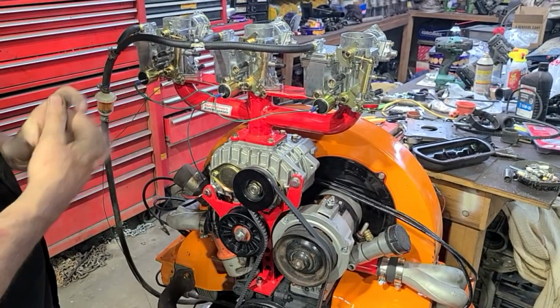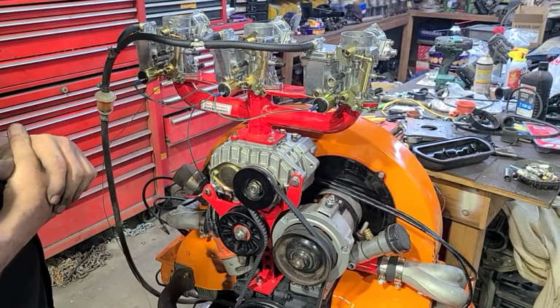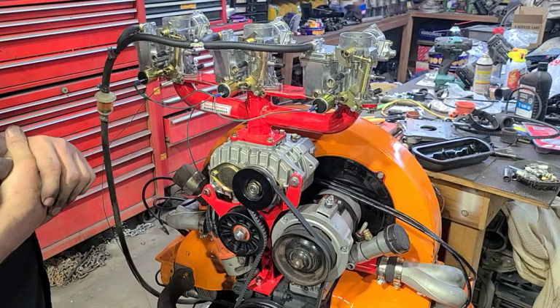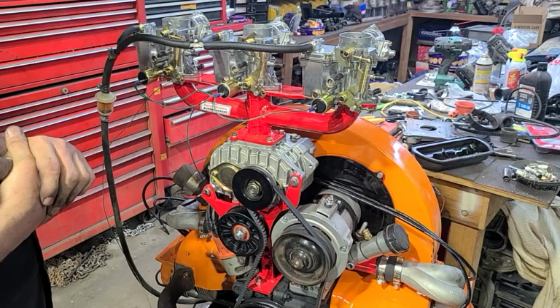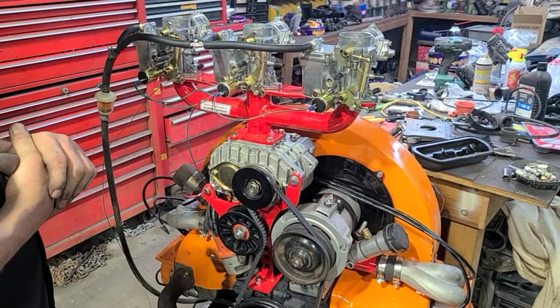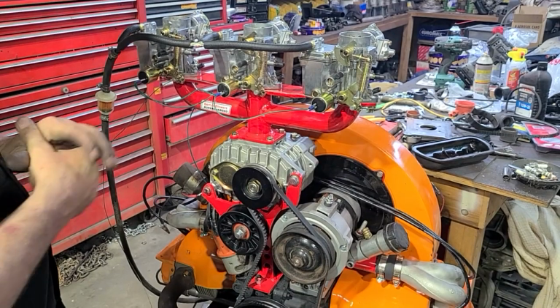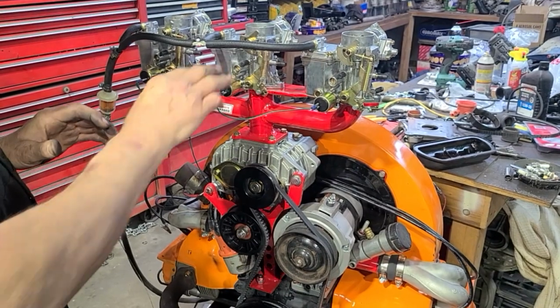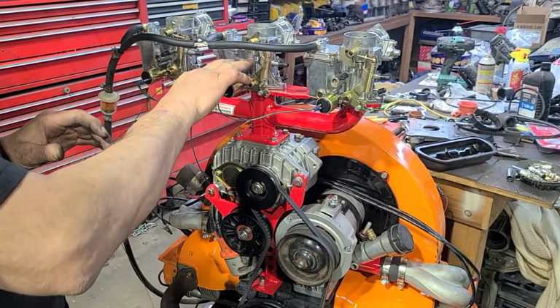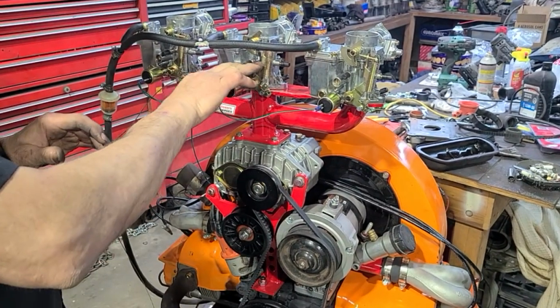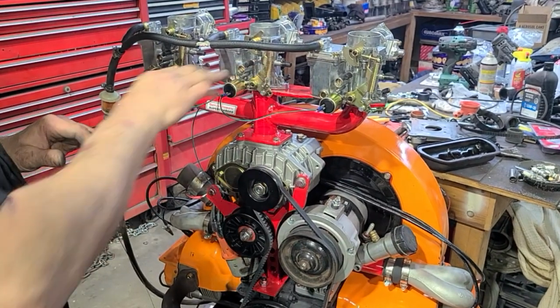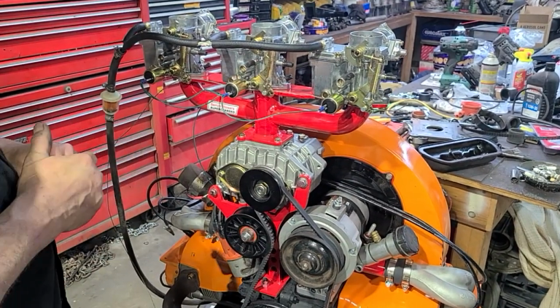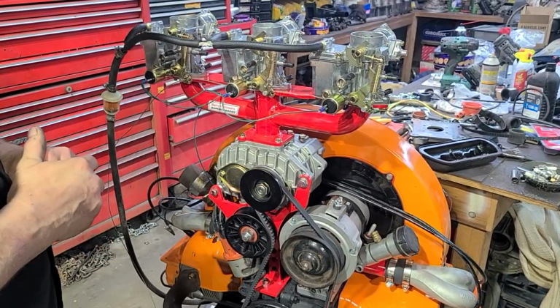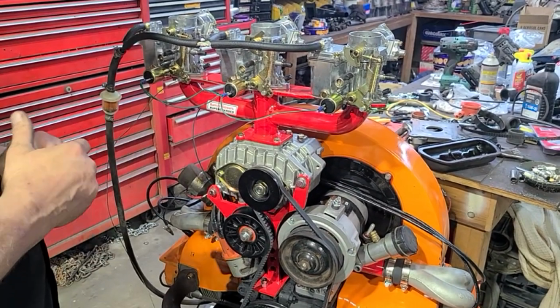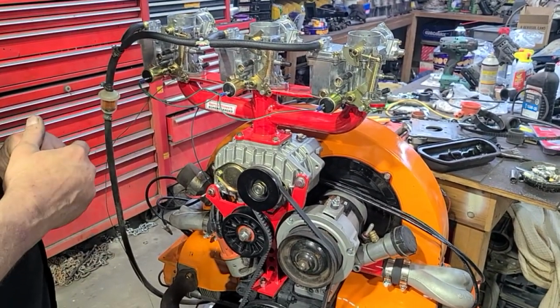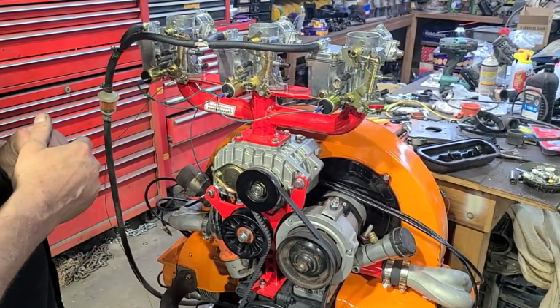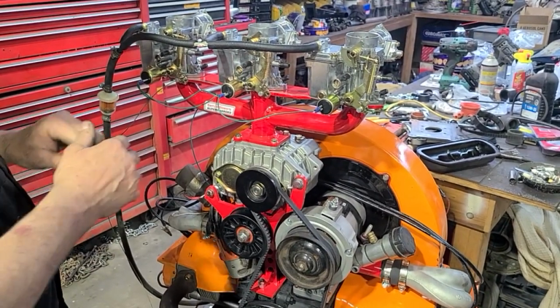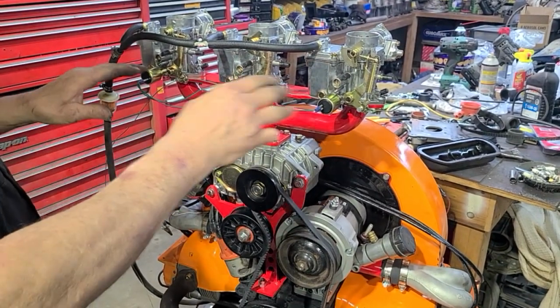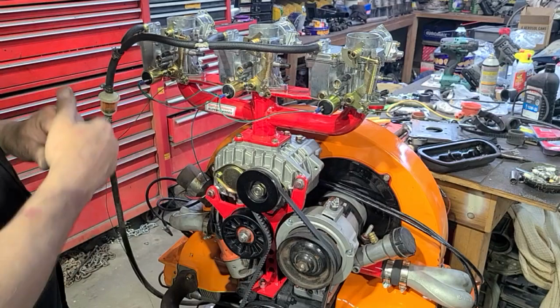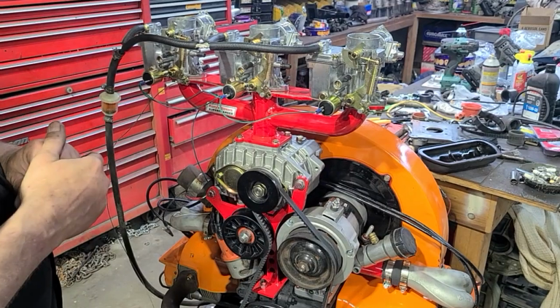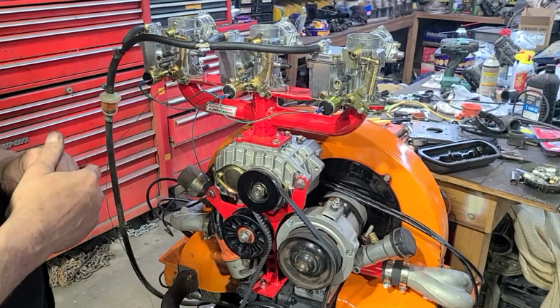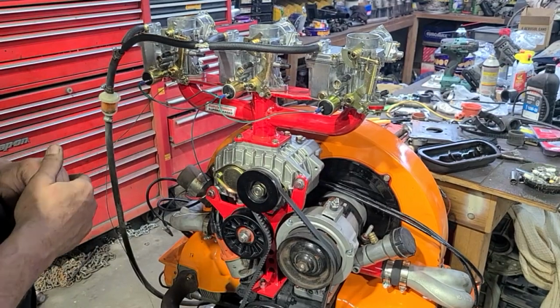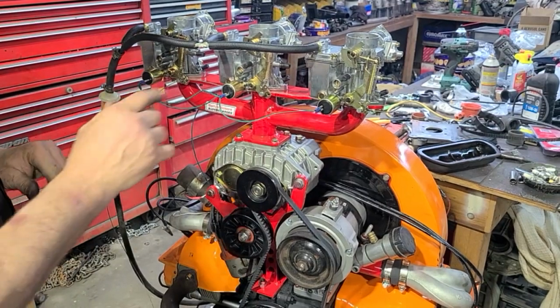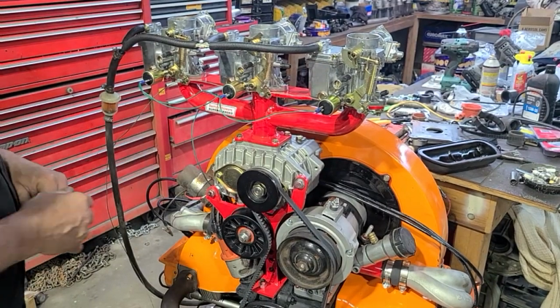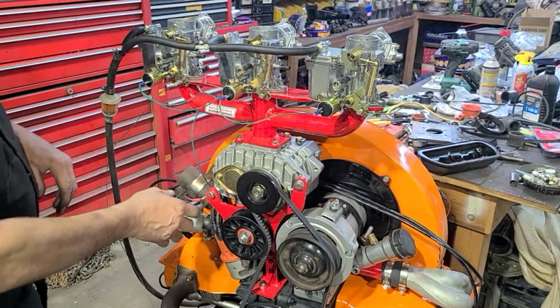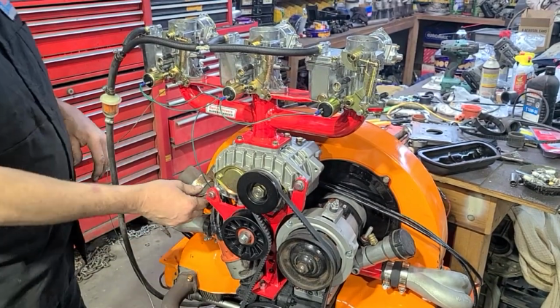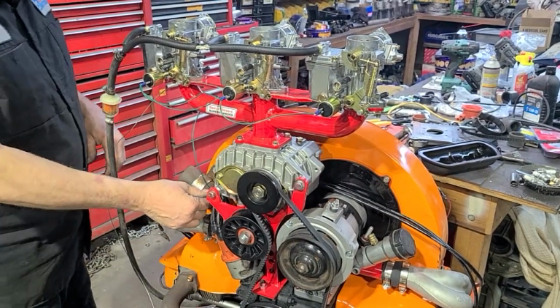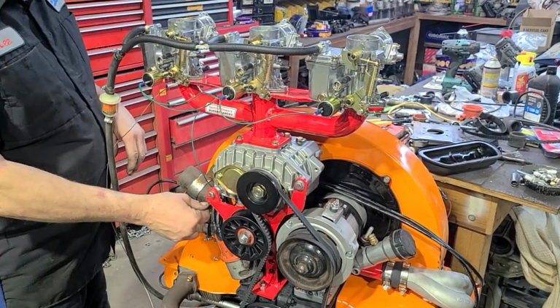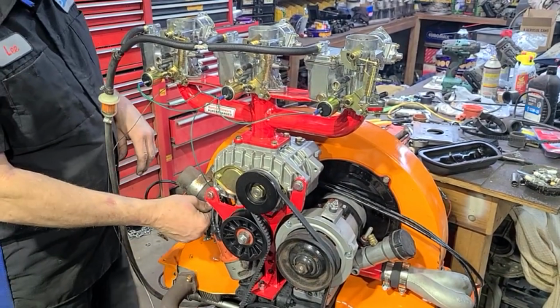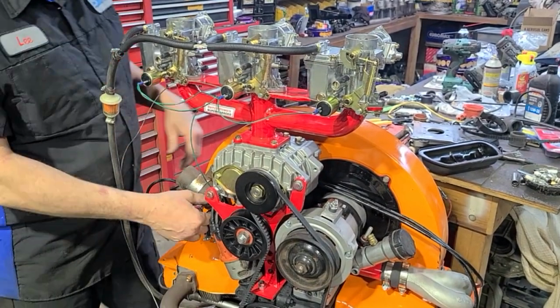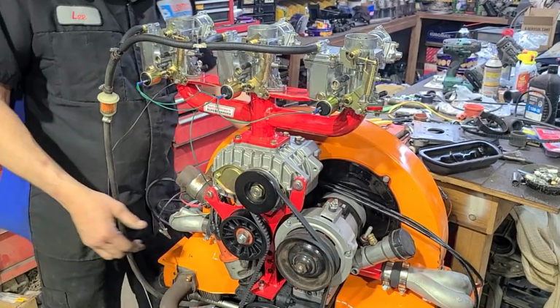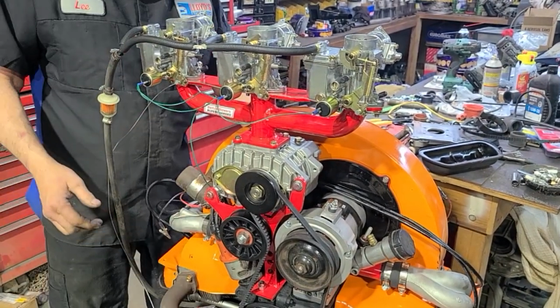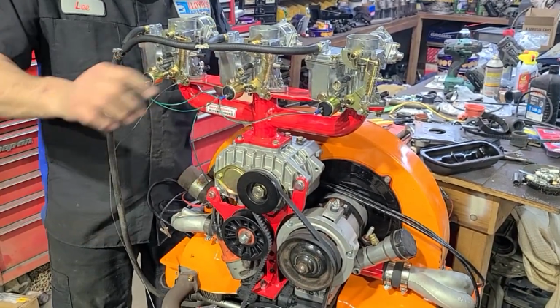I haven't played with it enough to figure that out yet. Right now I just want to put a video out there. First I'm going to run it with just the center carburetor, then I'll stop it and hook up all three carburetors. Let's see what it does with one carburetor — but I think everybody's going to know that one.